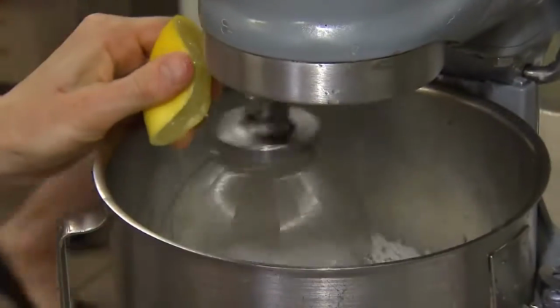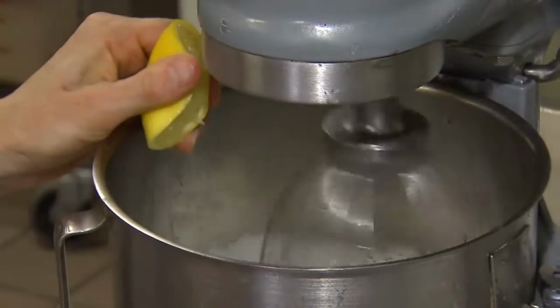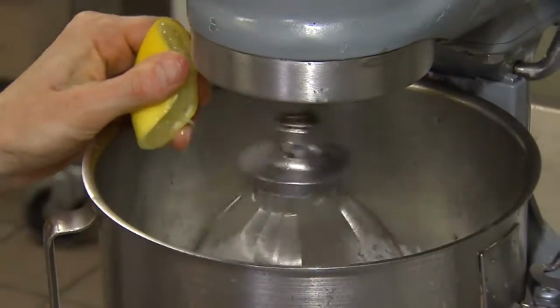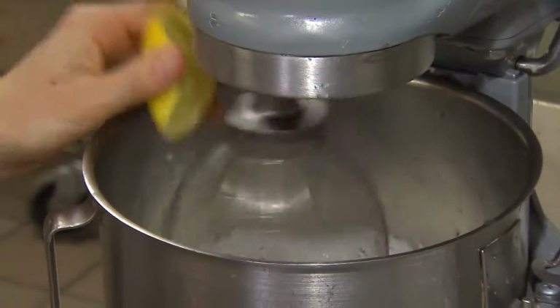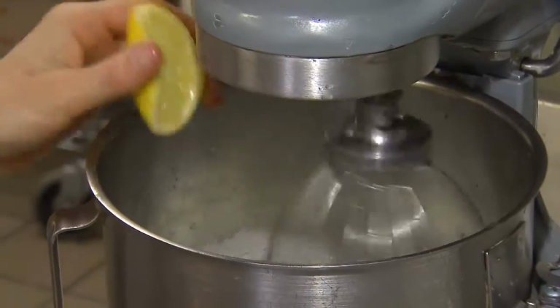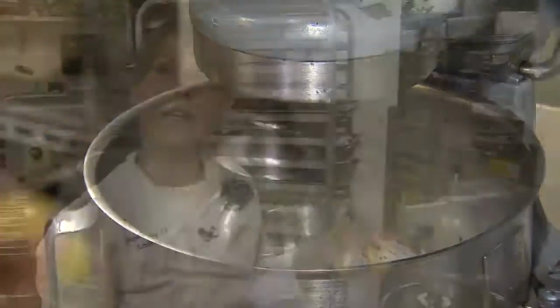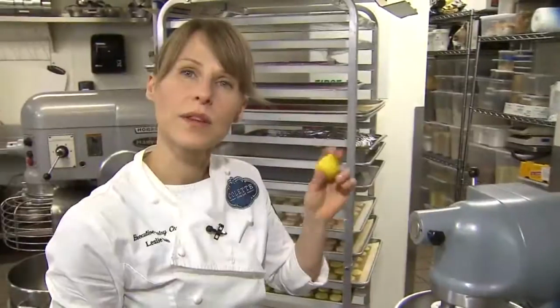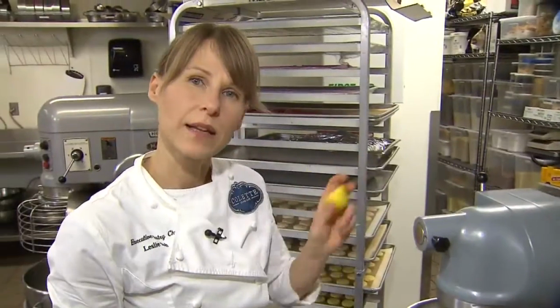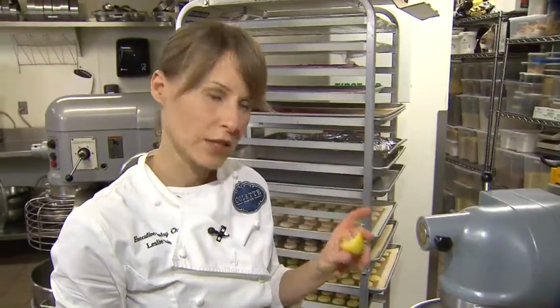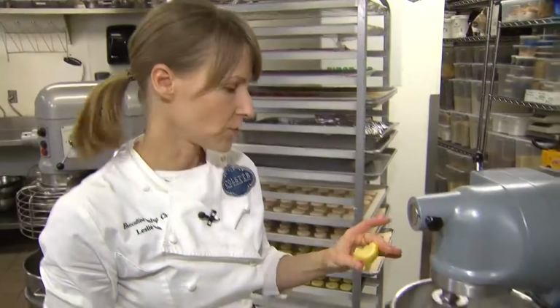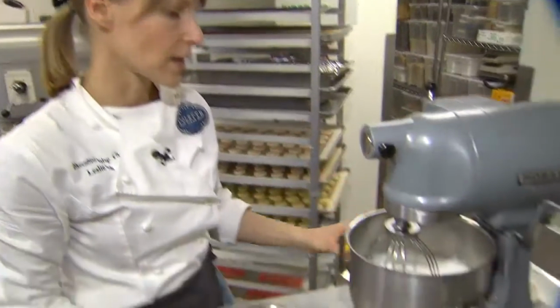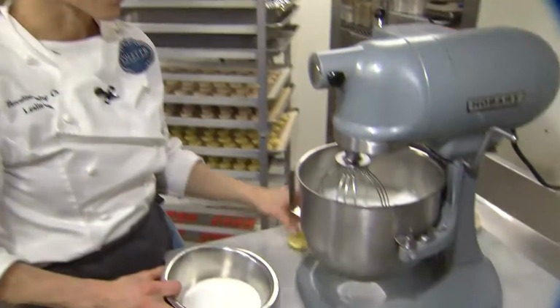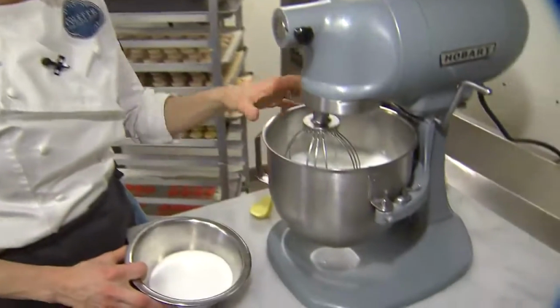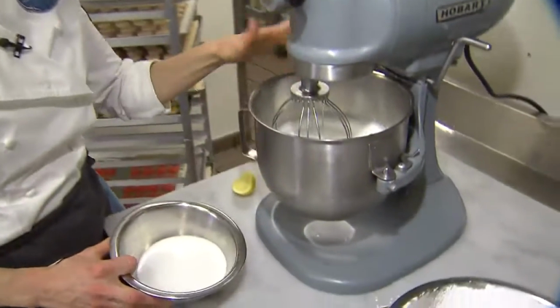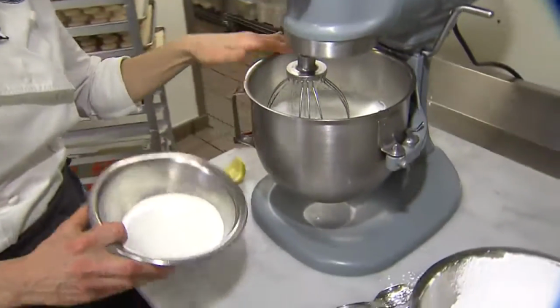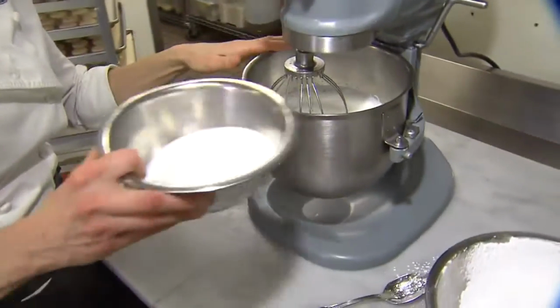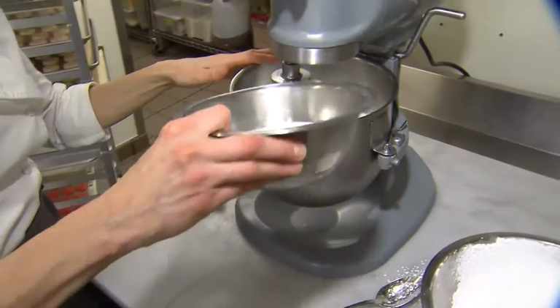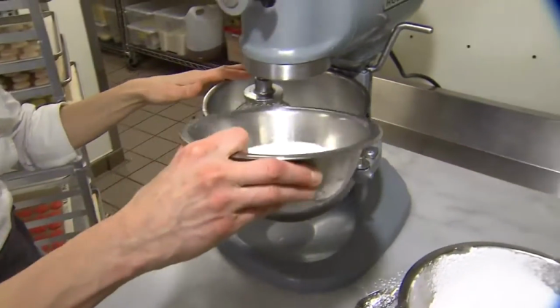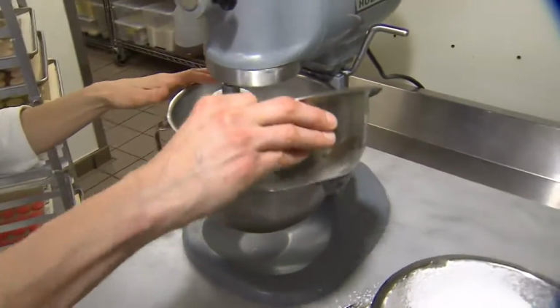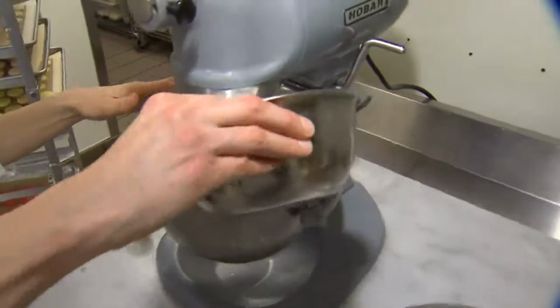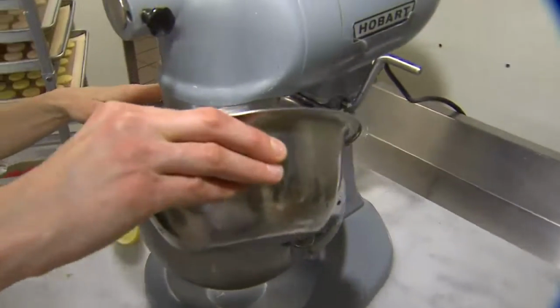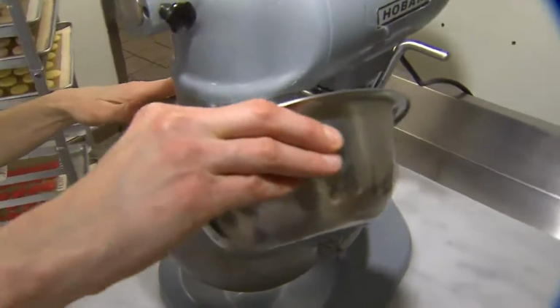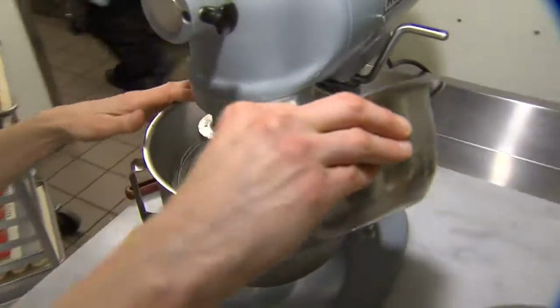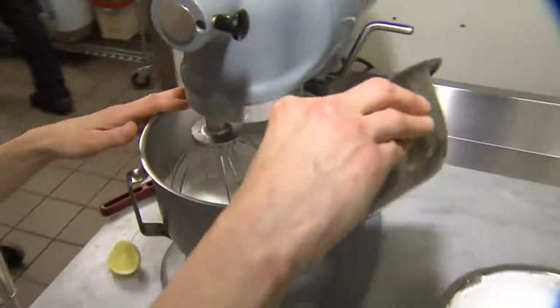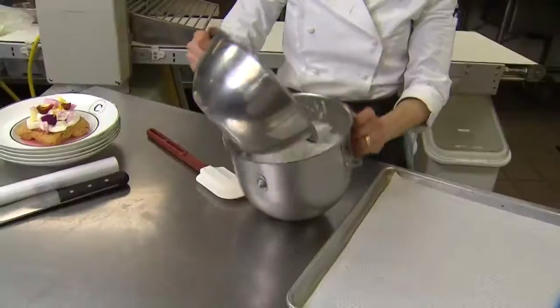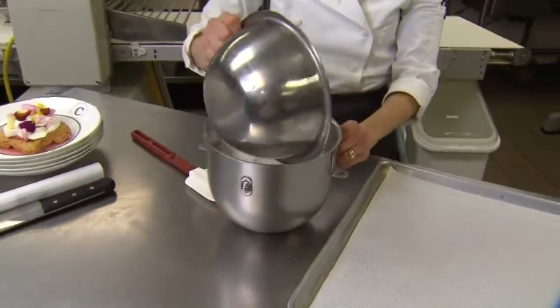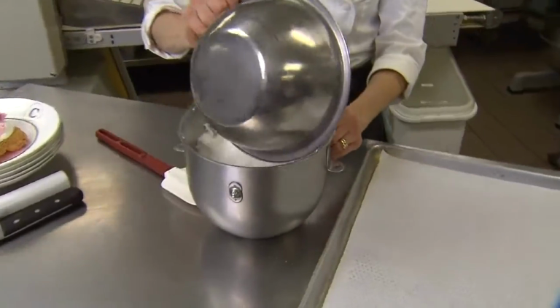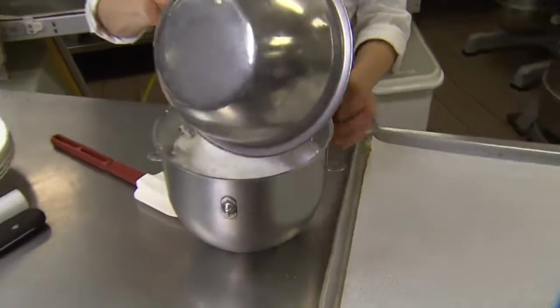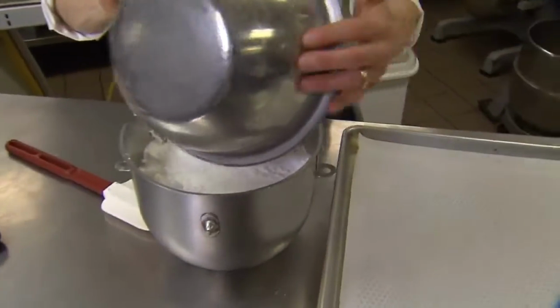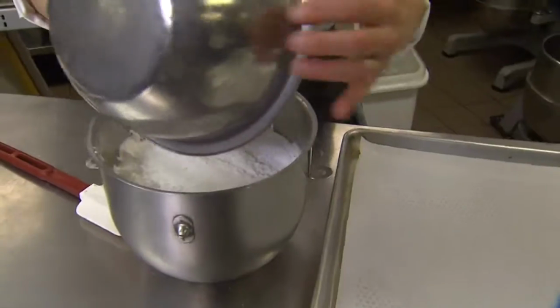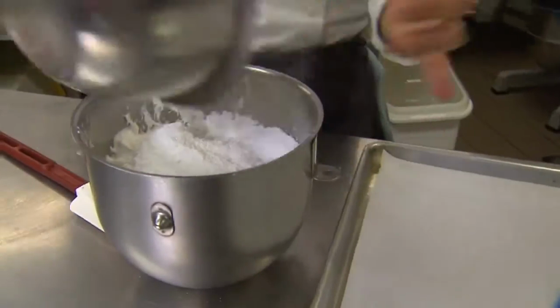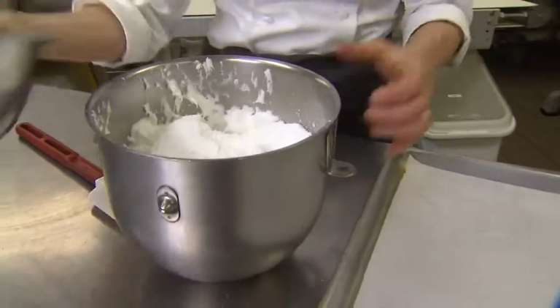After you've whipped your egg whites with a bit of lemon juice until stiff peak, you can start adding your sugar slowly. Fold in your icing sugar.